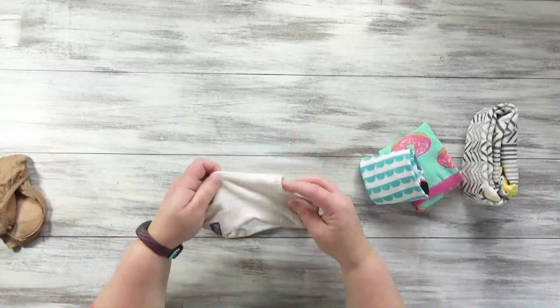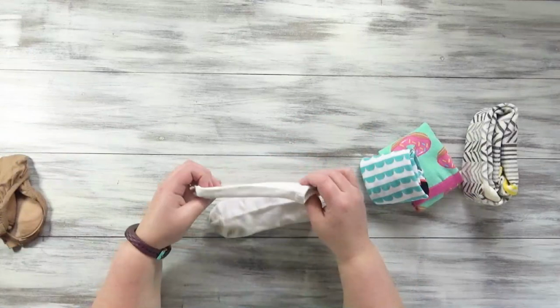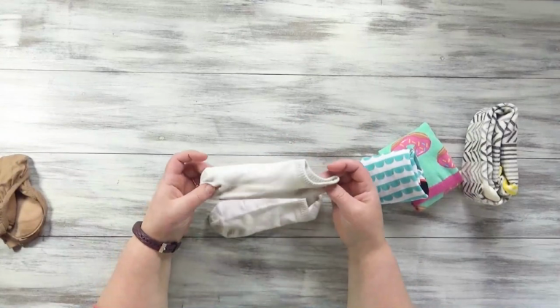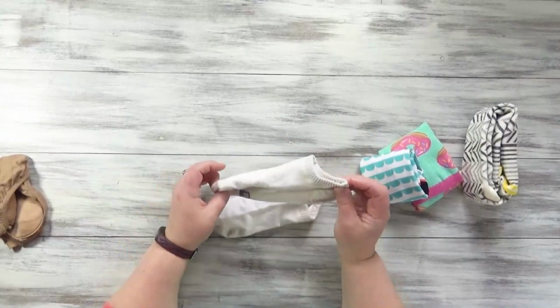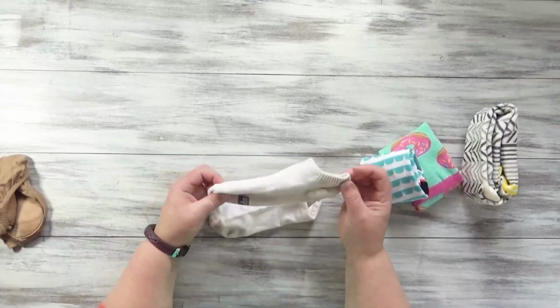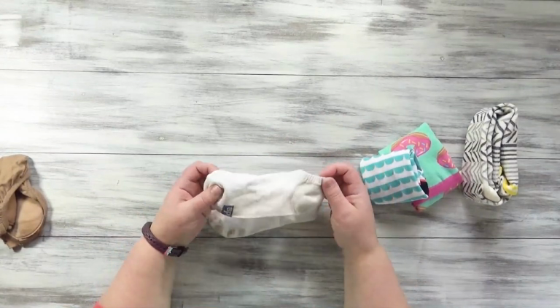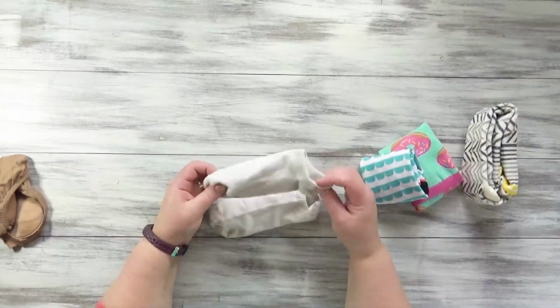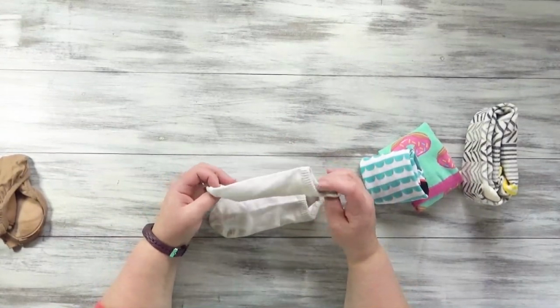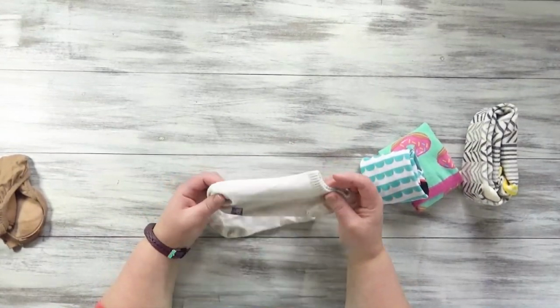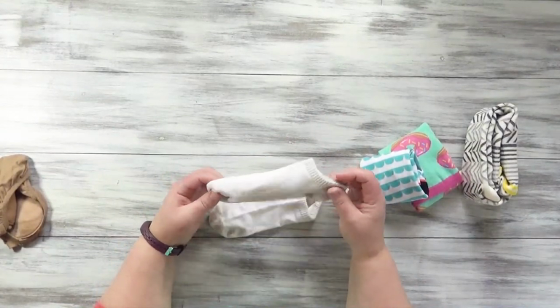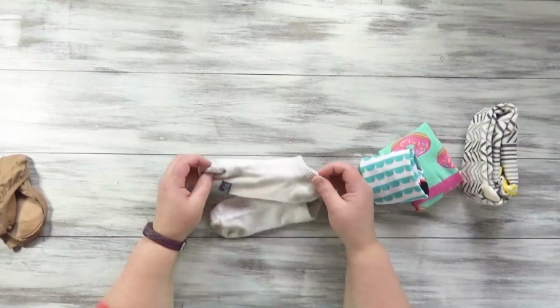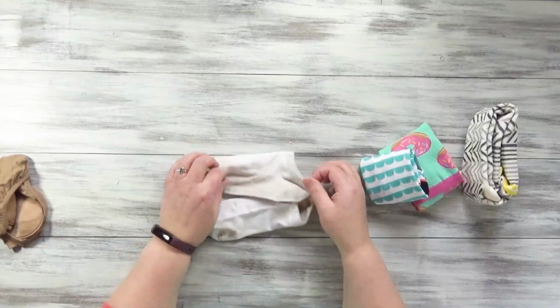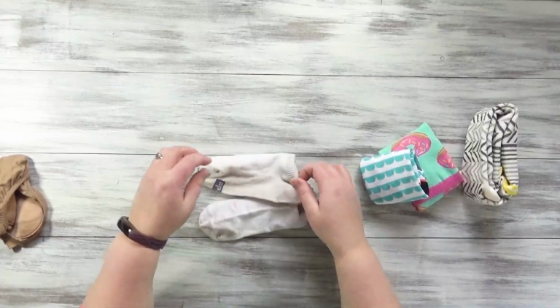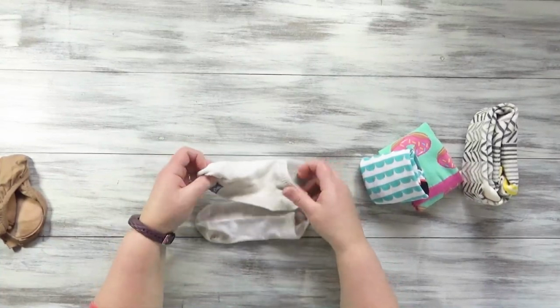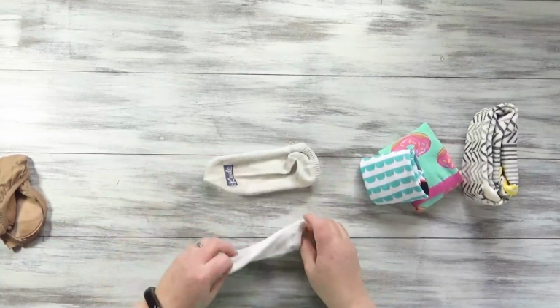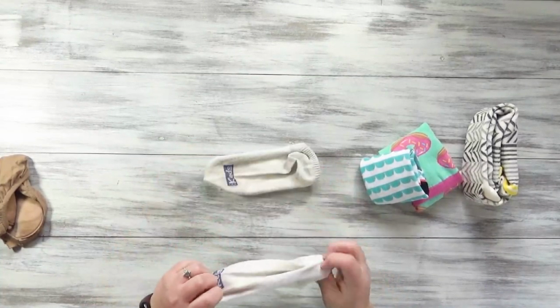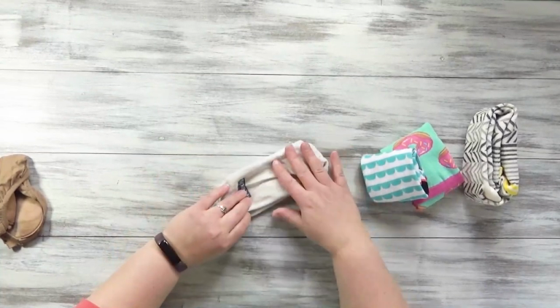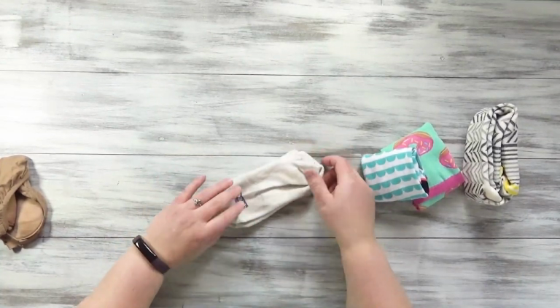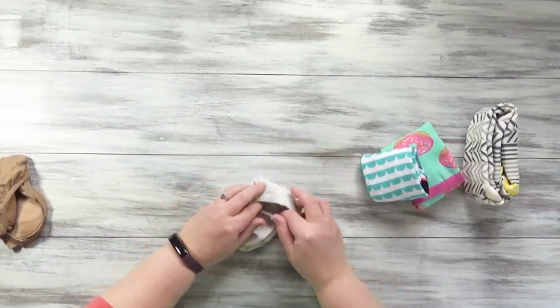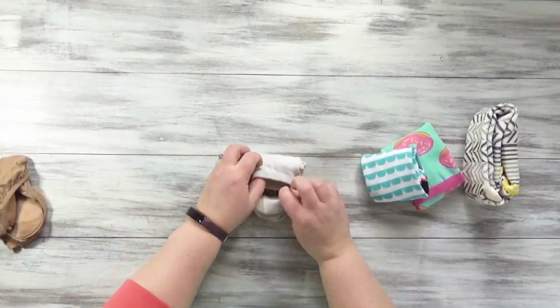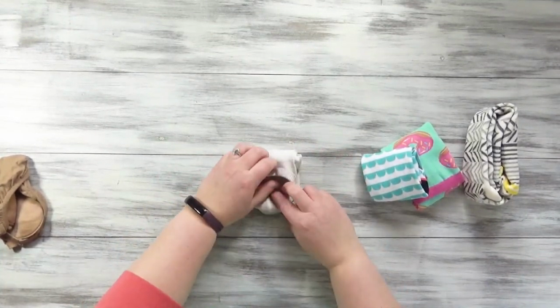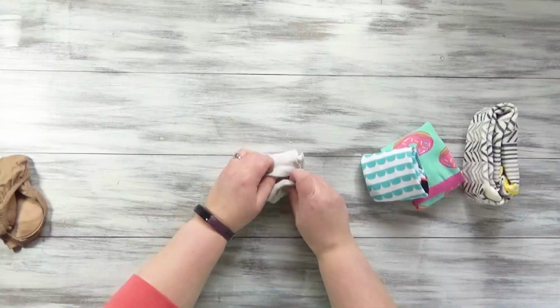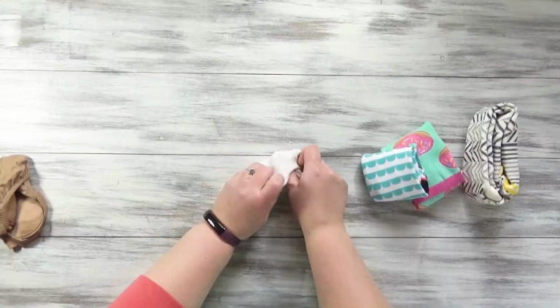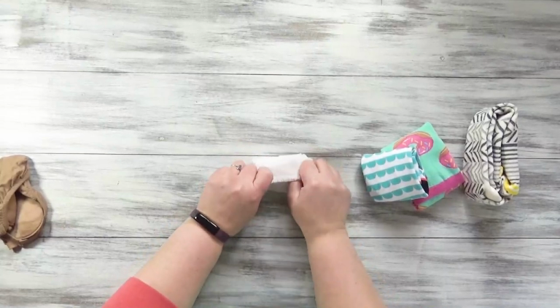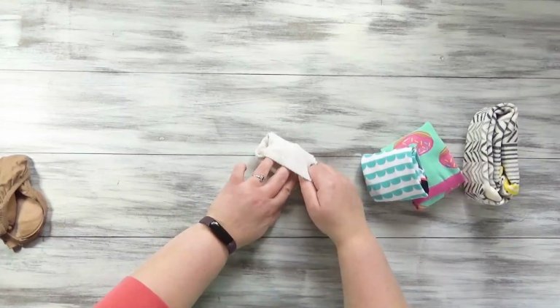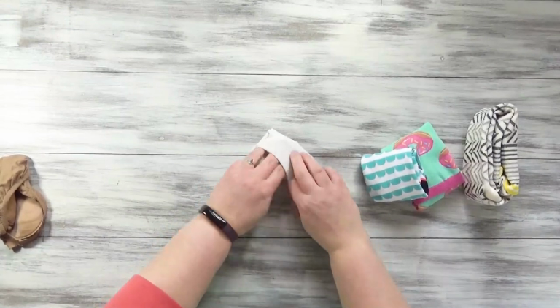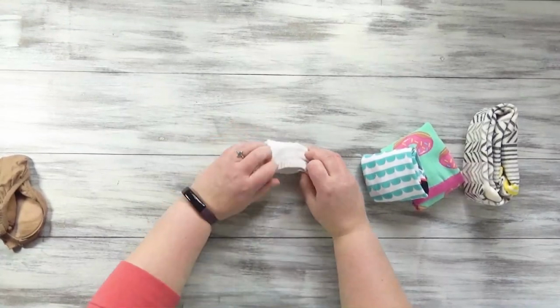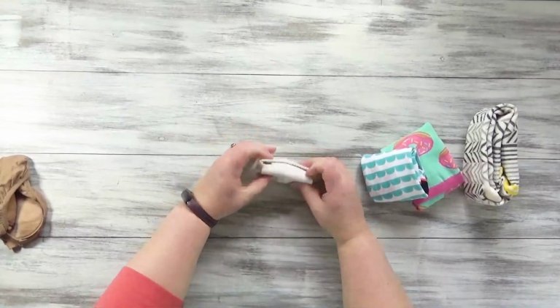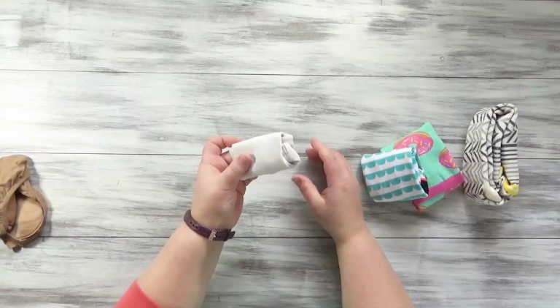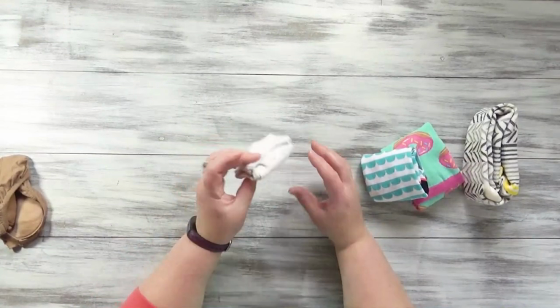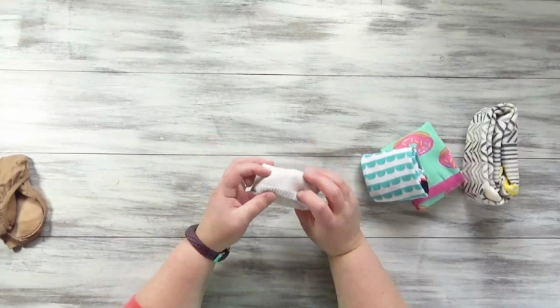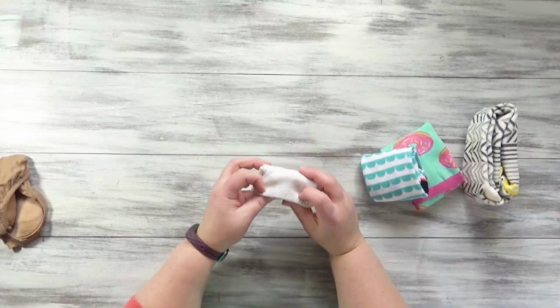For my athletic socks, I like them to not even show above my shoes, or to just barely show. So these are really short, but I just put them heel up, fold that opening down, and then tuck the toes right into there. They stay together really well.